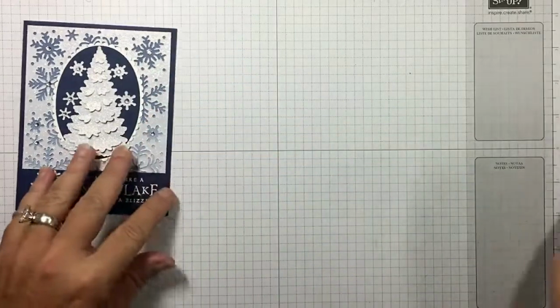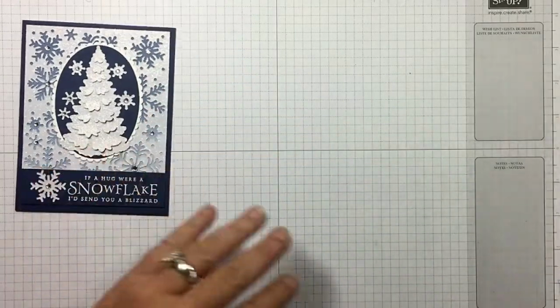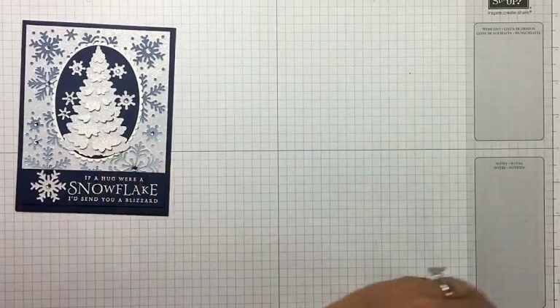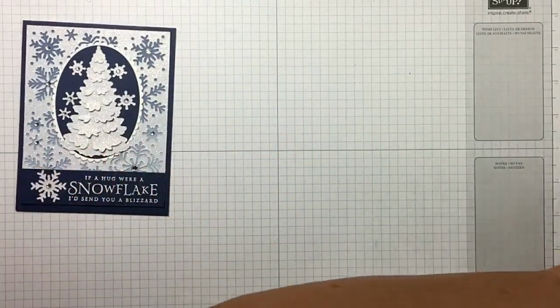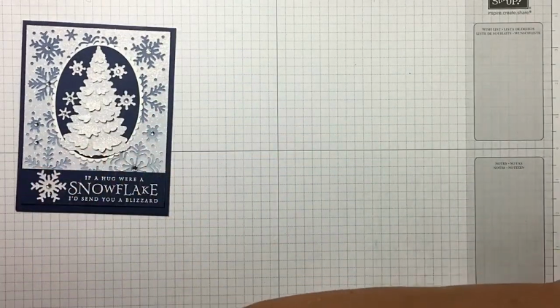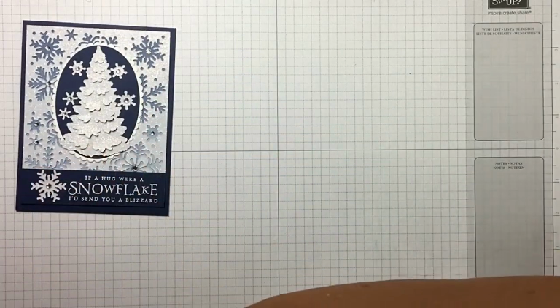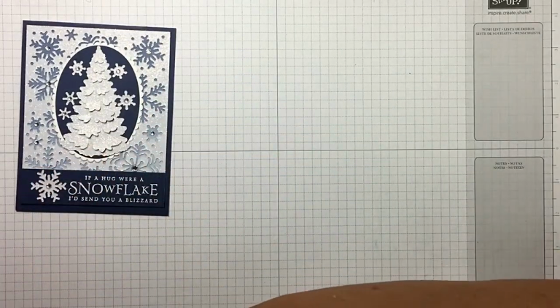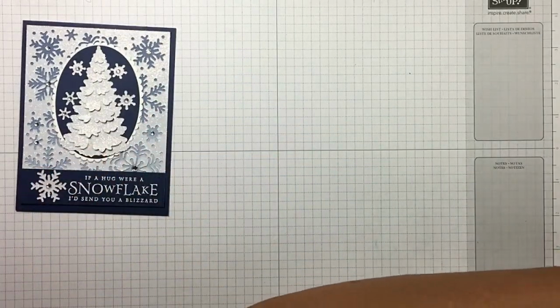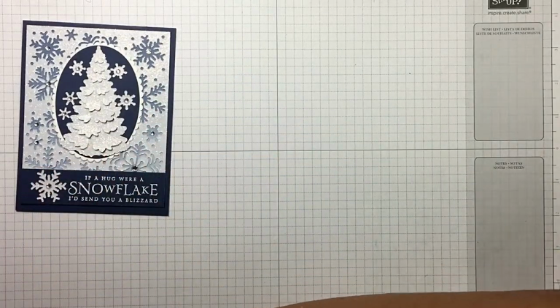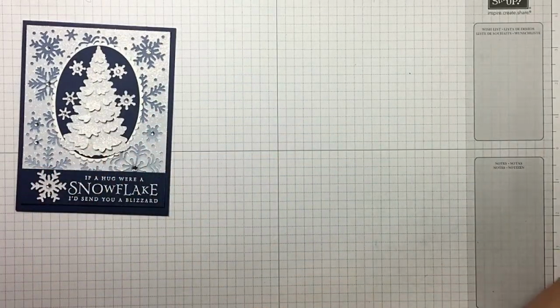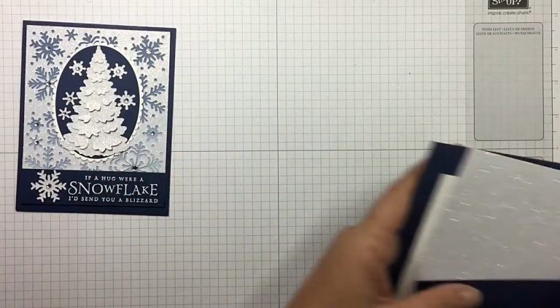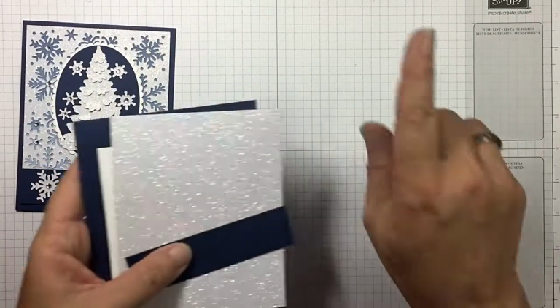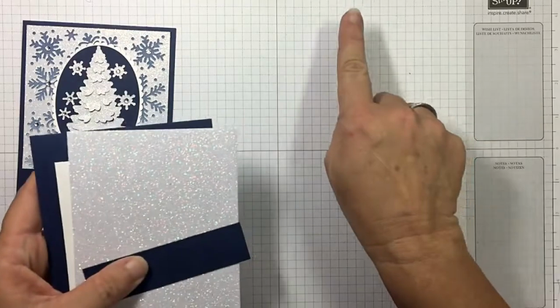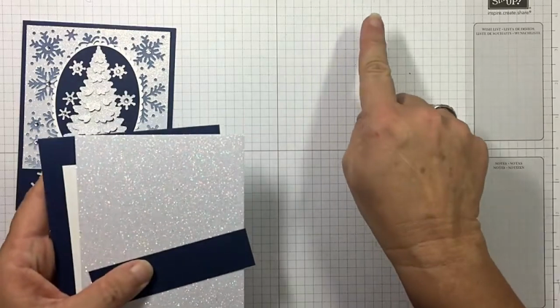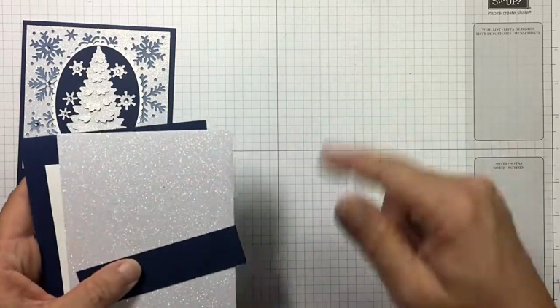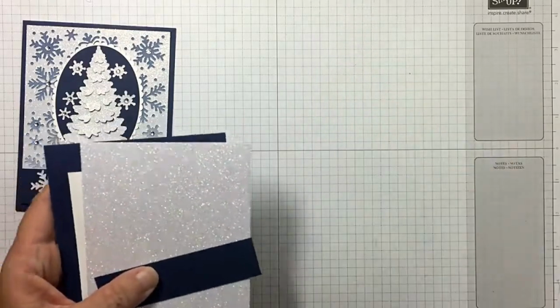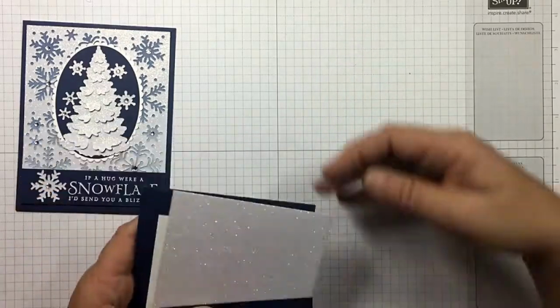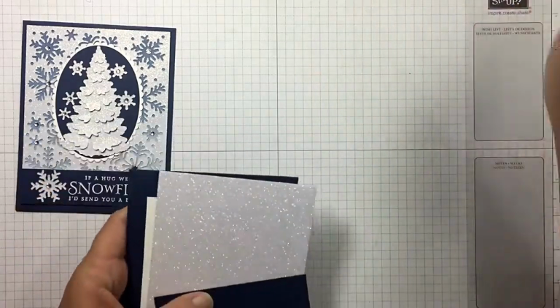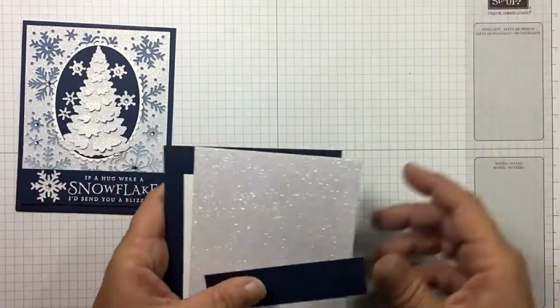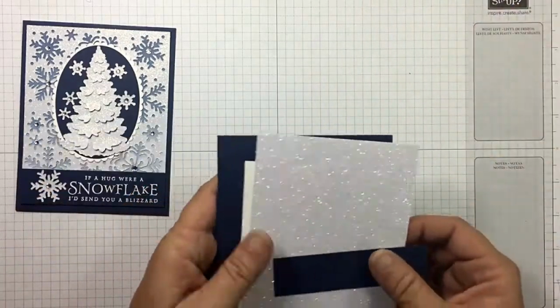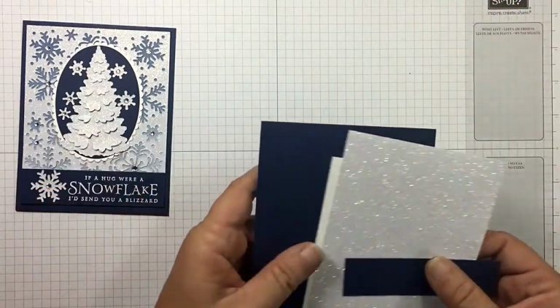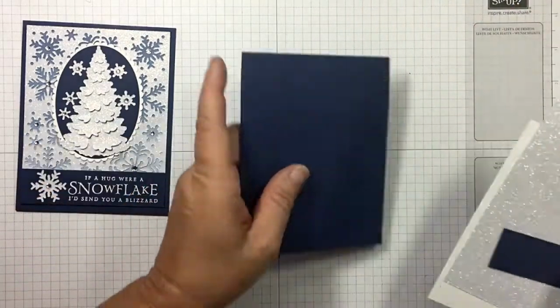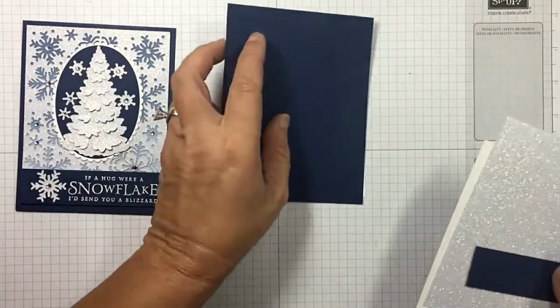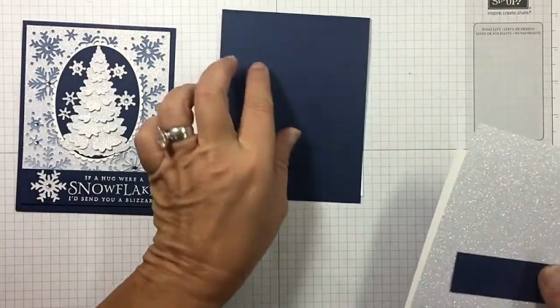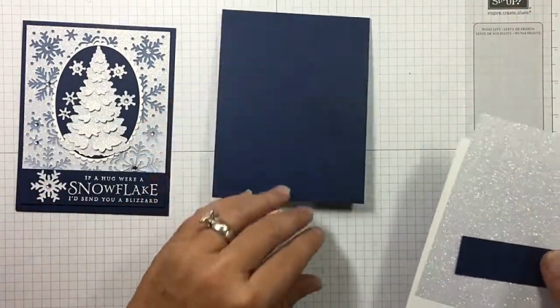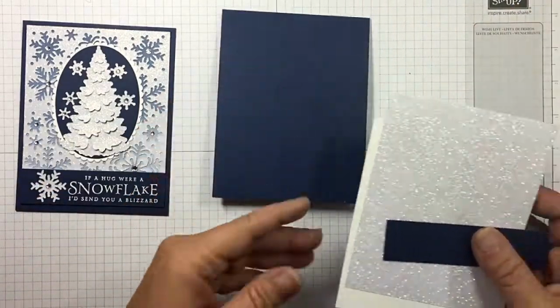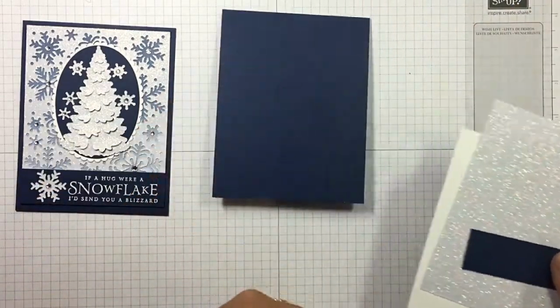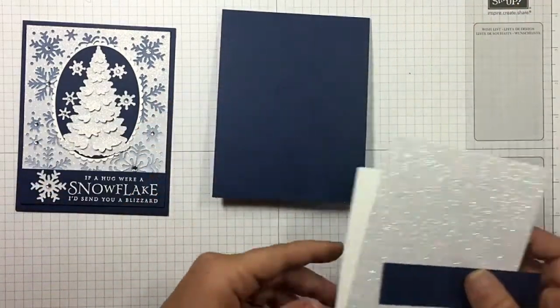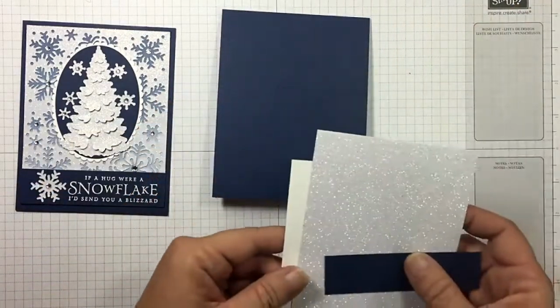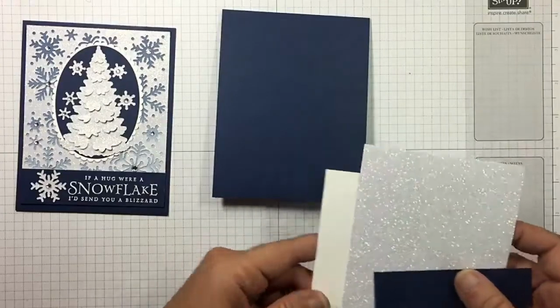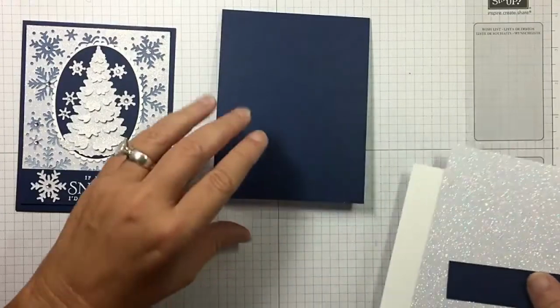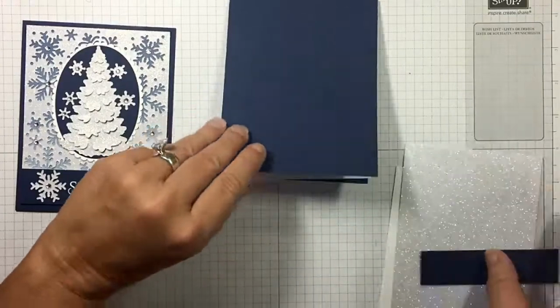As always, in the top of the description you will find a link back to my blog post with all the measurements for this card.